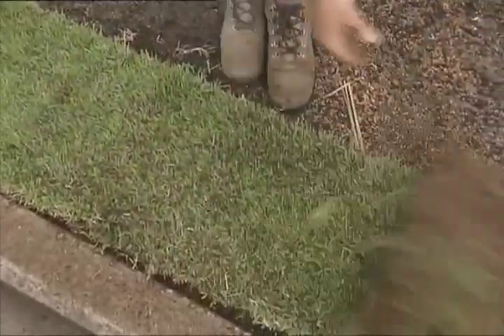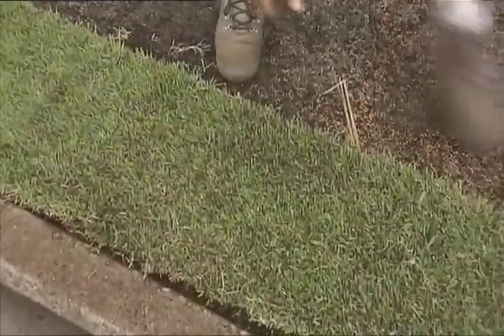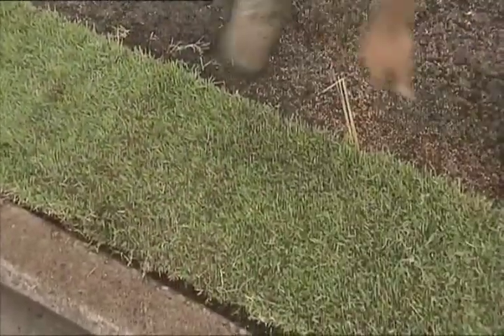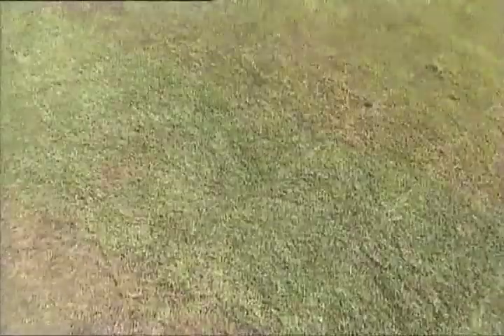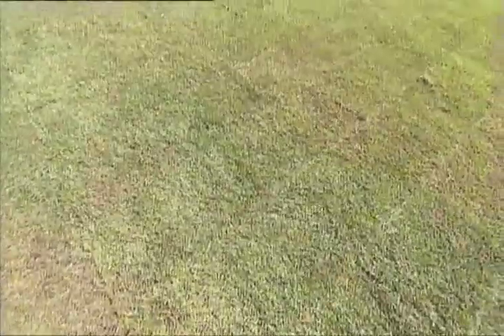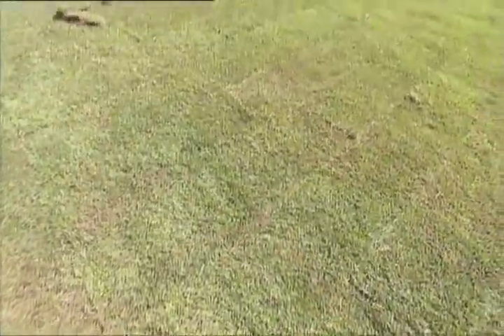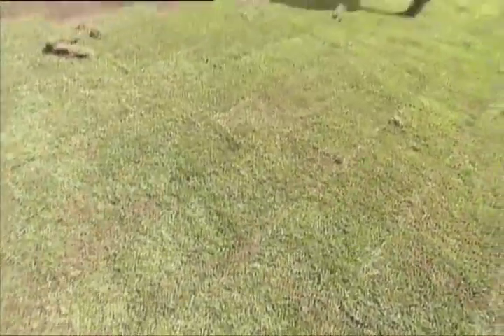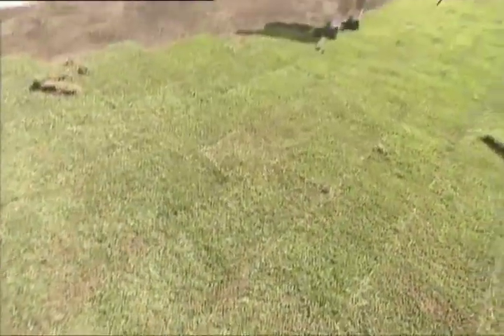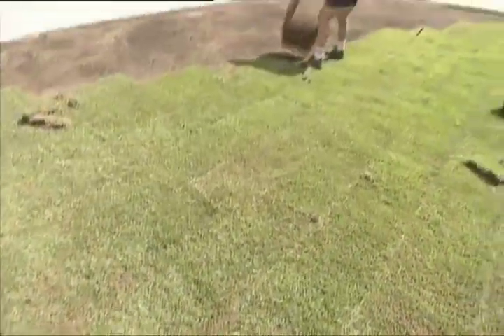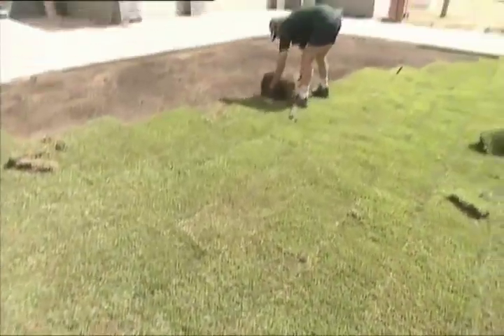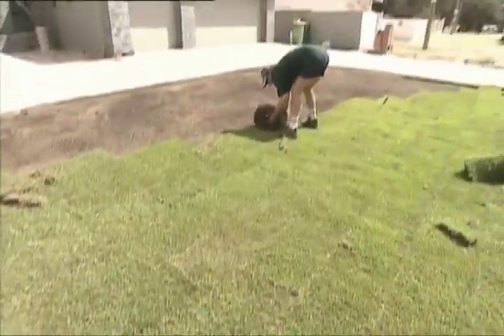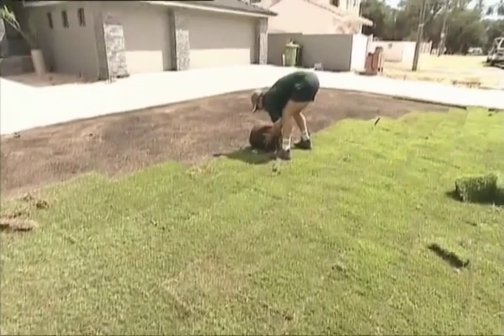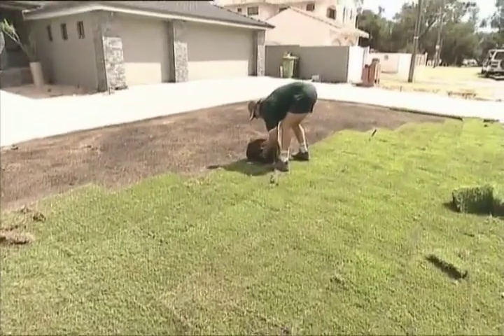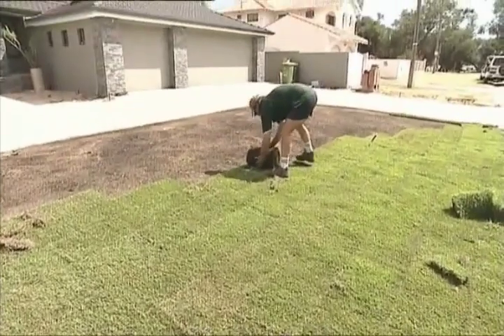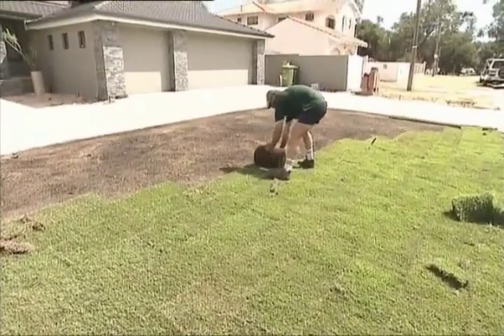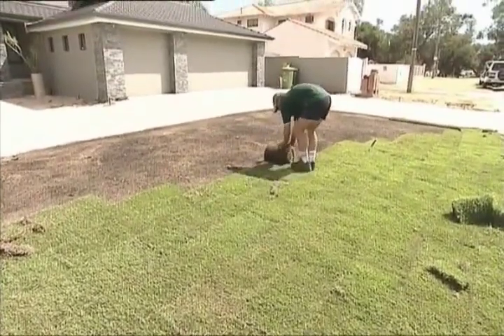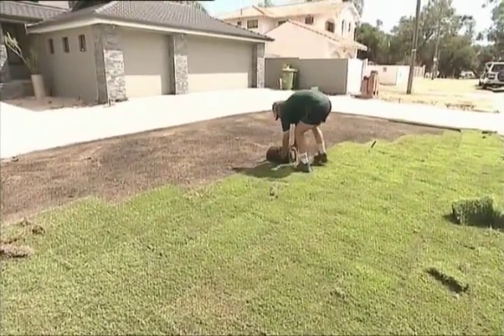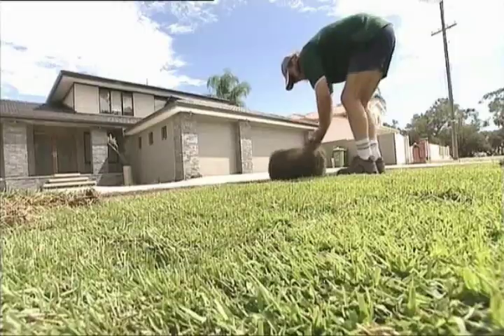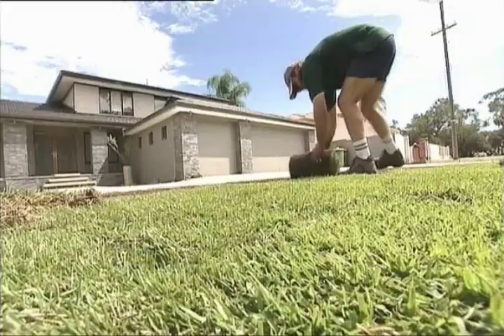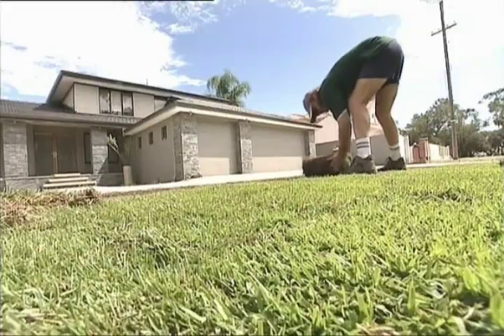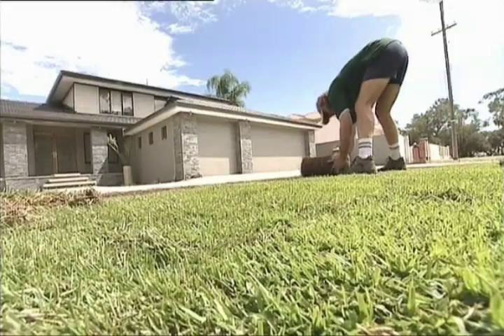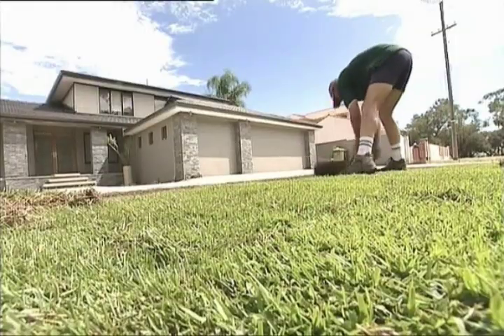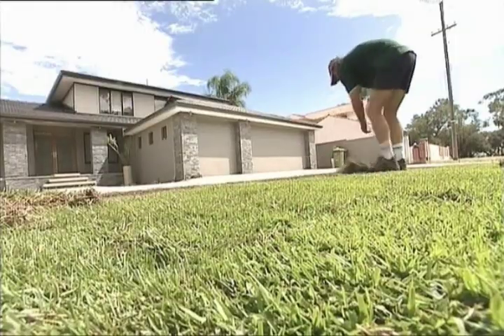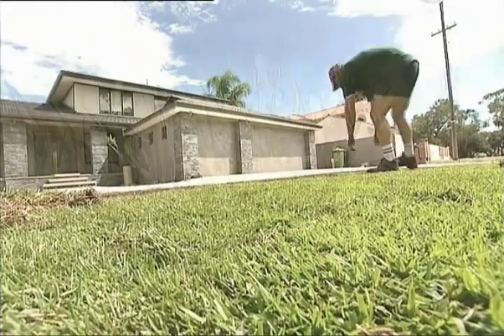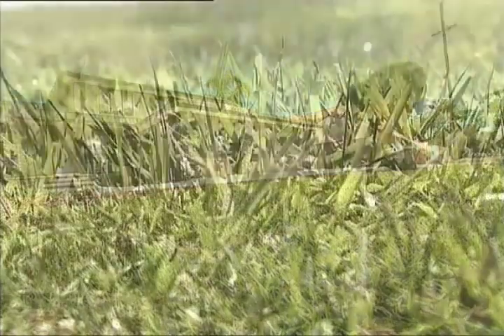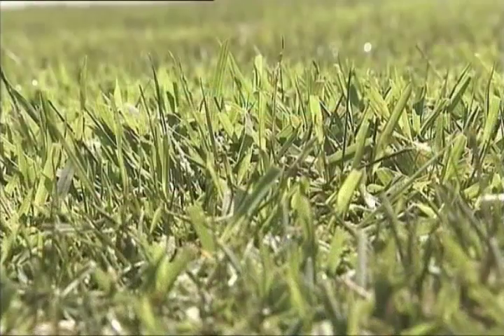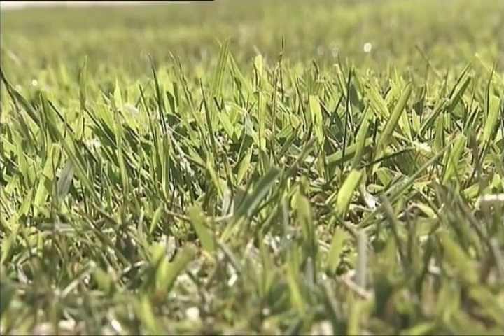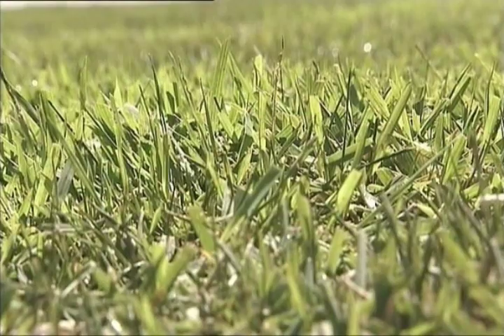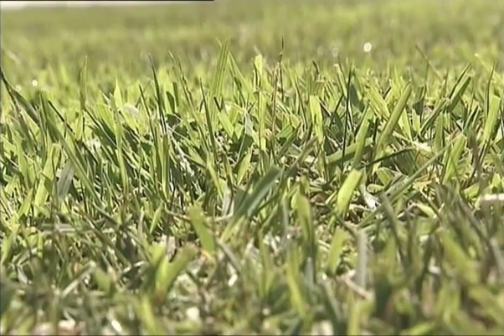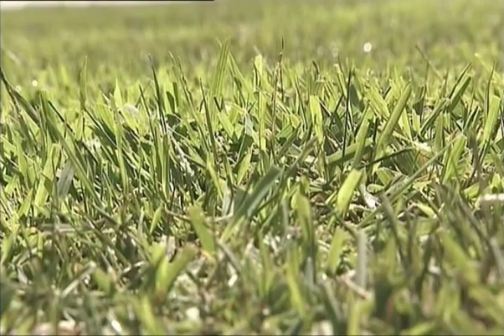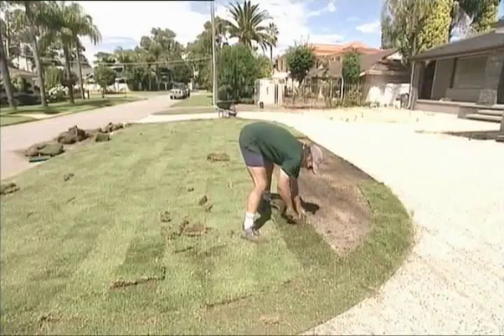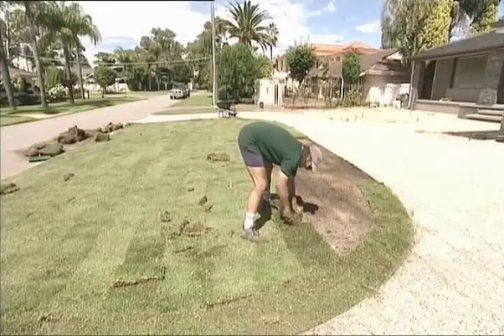It will take the guesswork out of growing the perfect lawn. I think it should be called the lazy gardener's lawn, as it requires less mowing and less fertilising than other grass varieties.